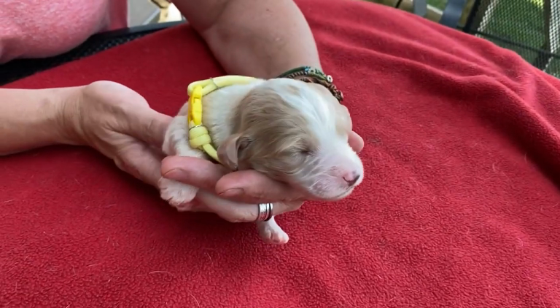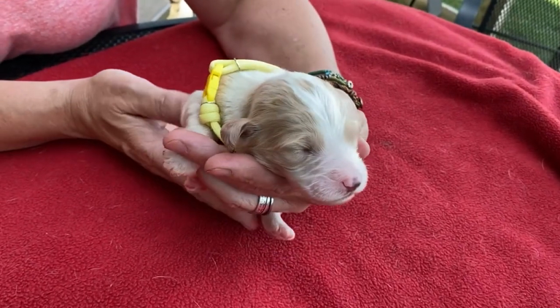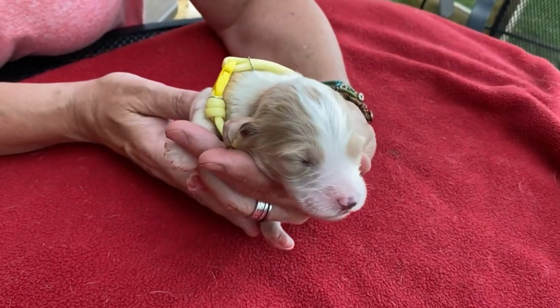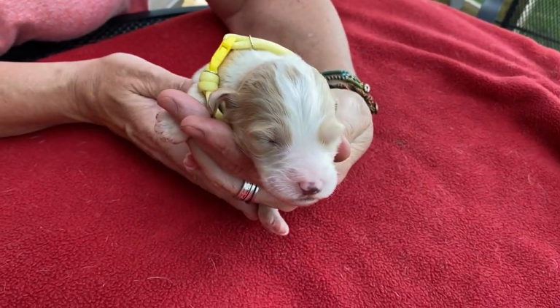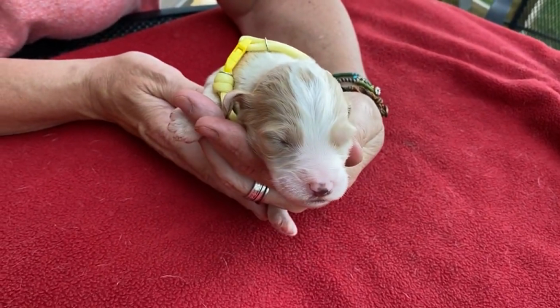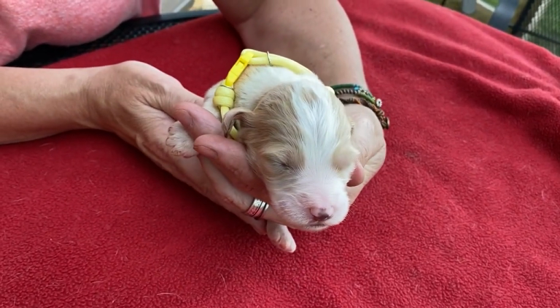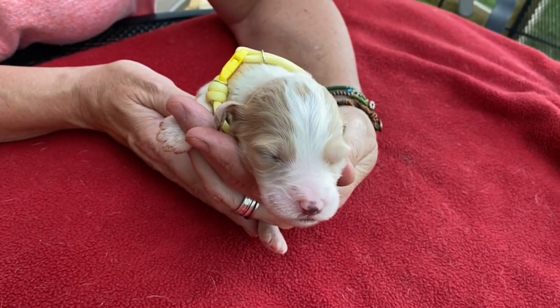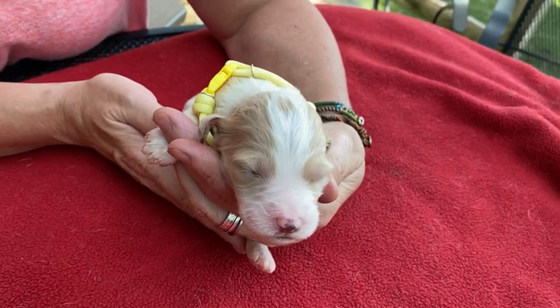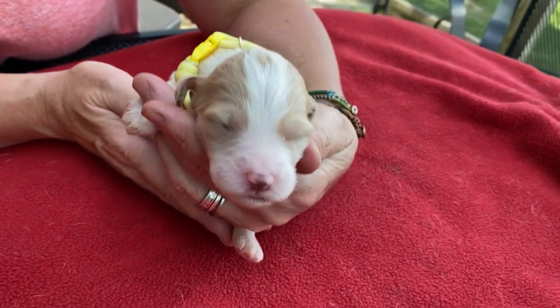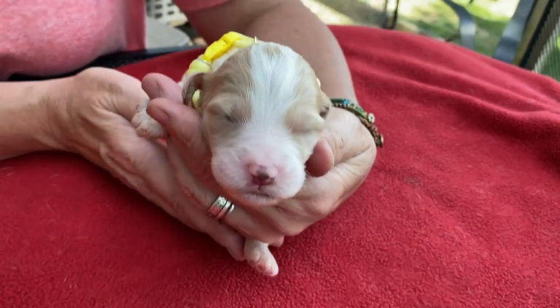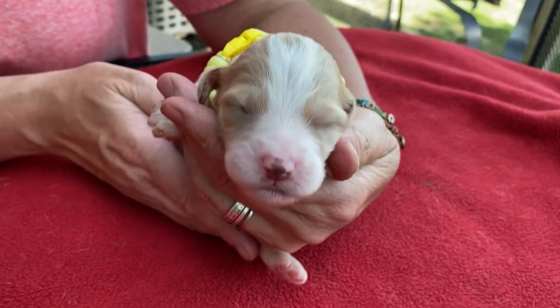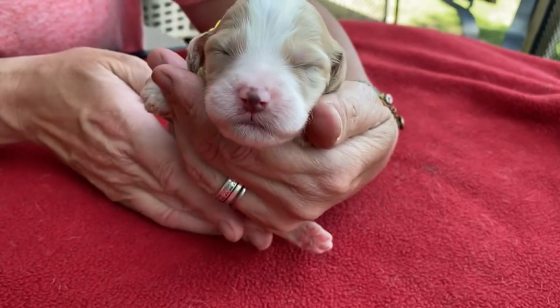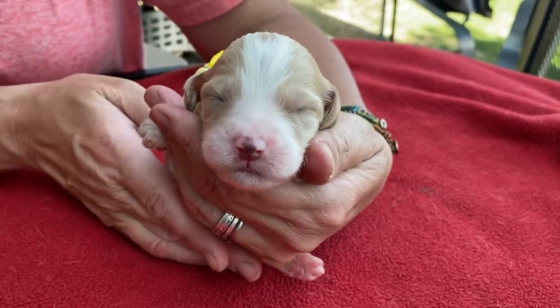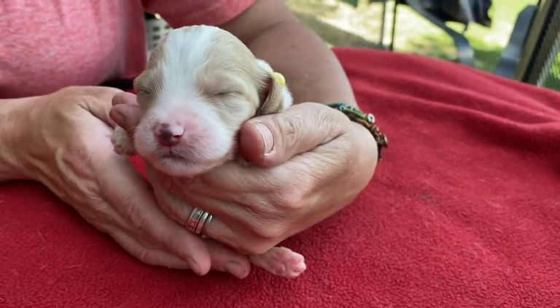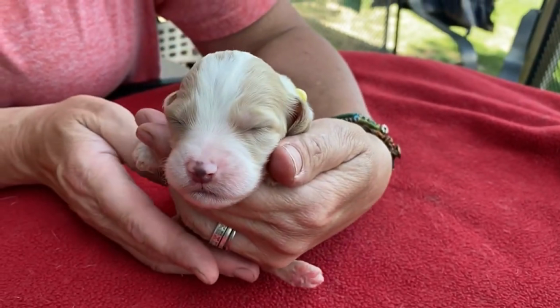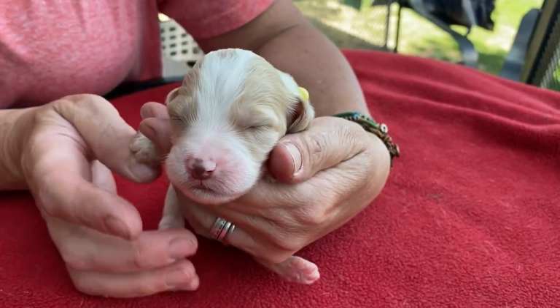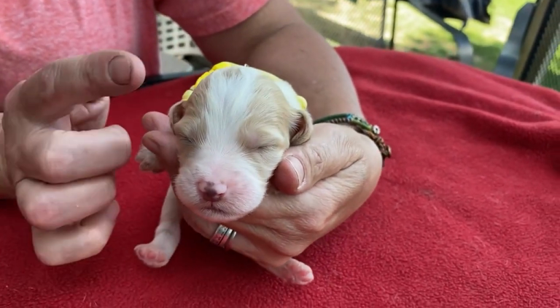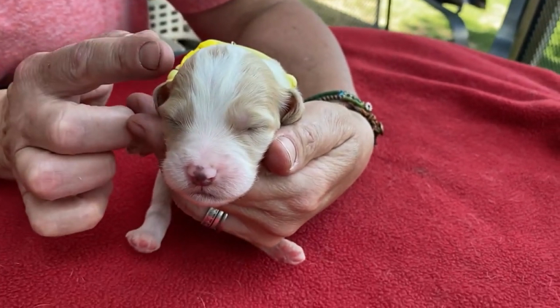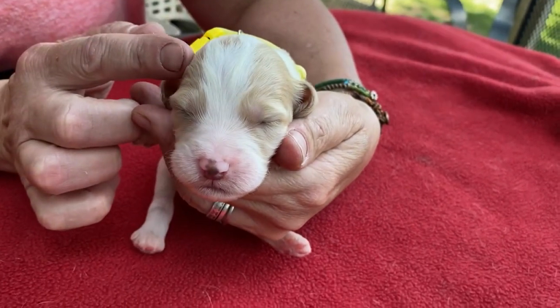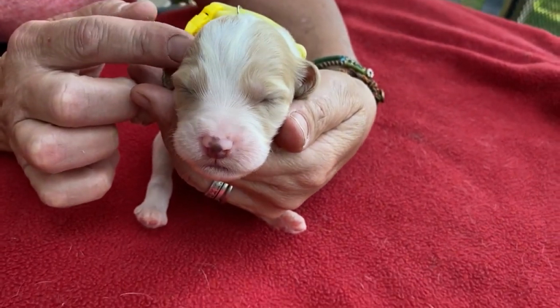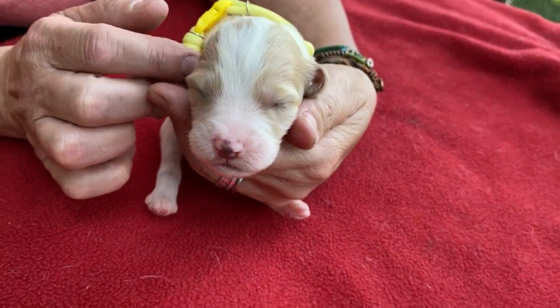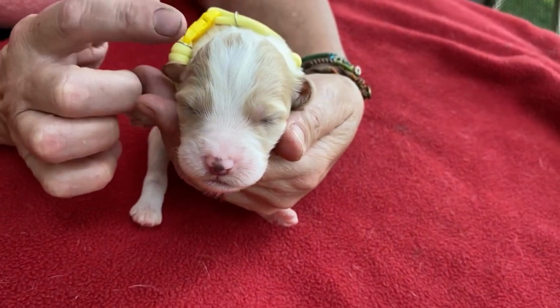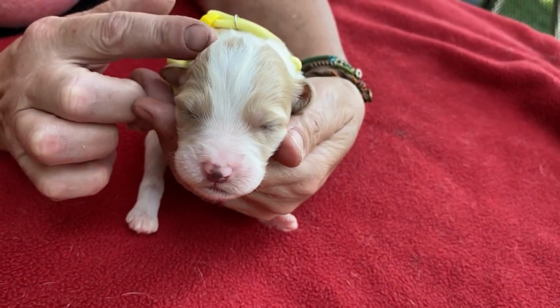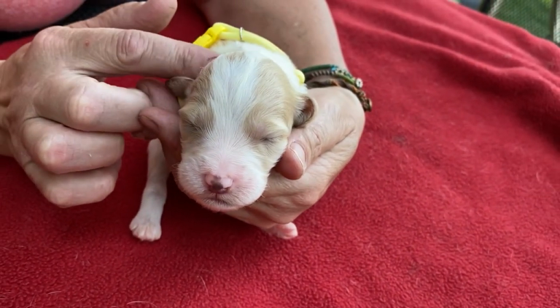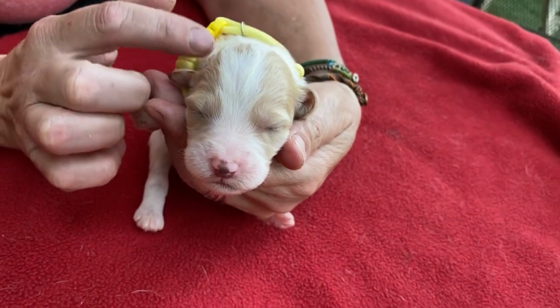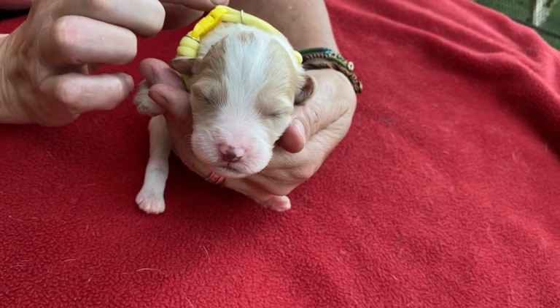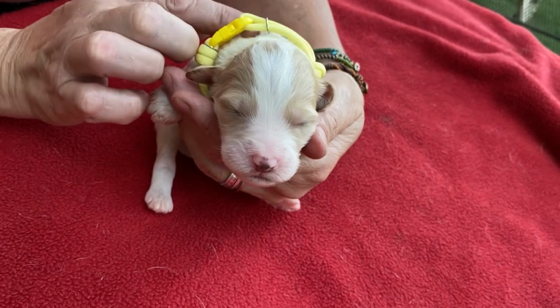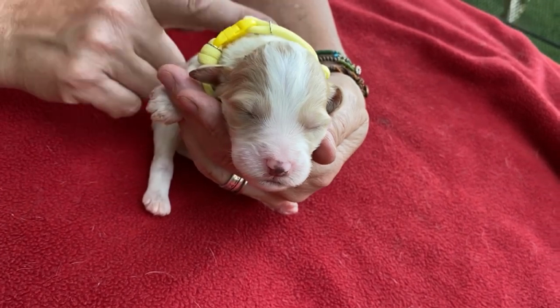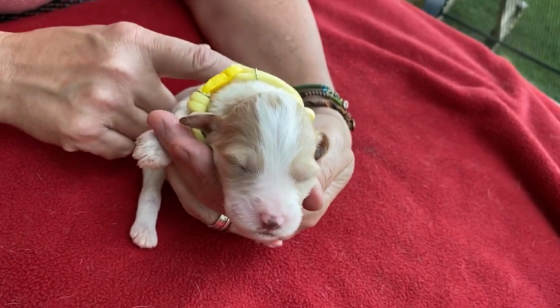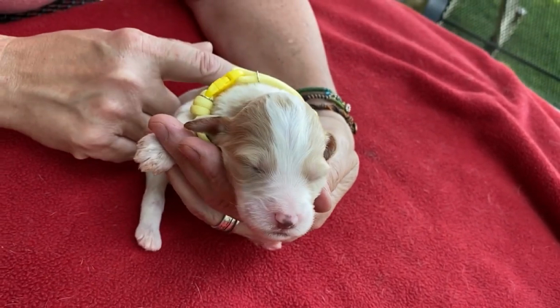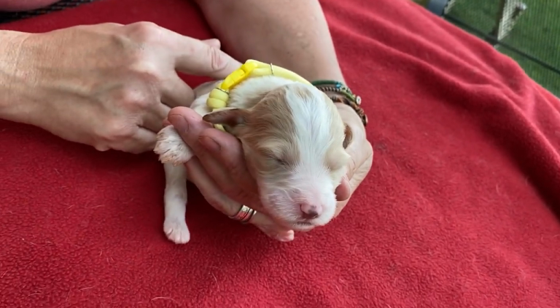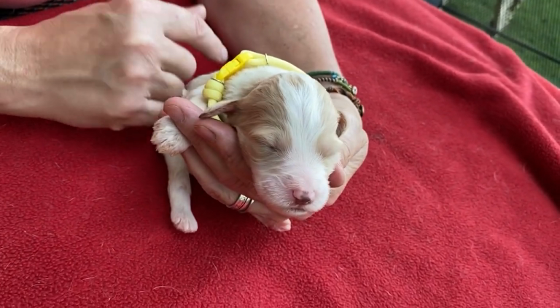This is Little Girl Yellow from Cosette and Murphy's litter. She is a beautiful little apricot. She is petite in frame — I think she's probably going to stay pretty petite.